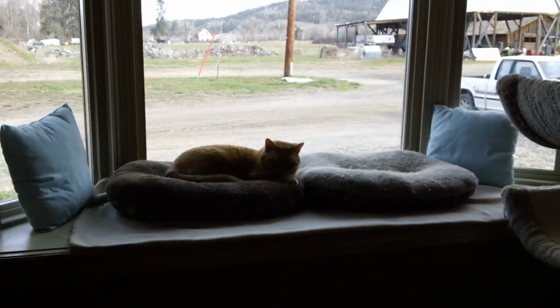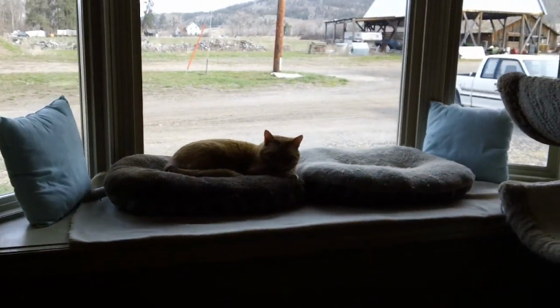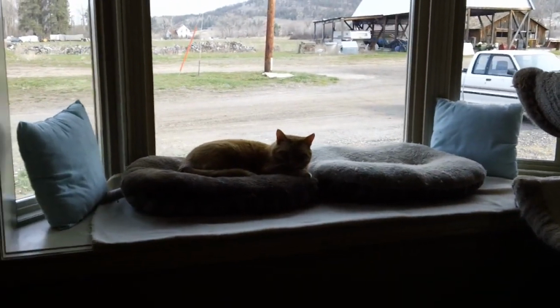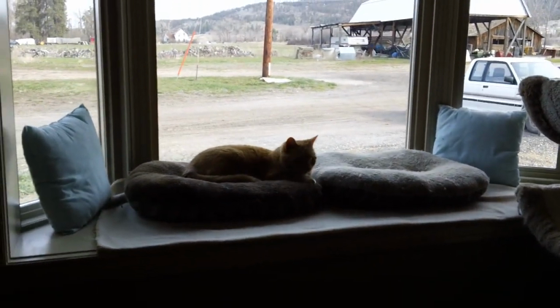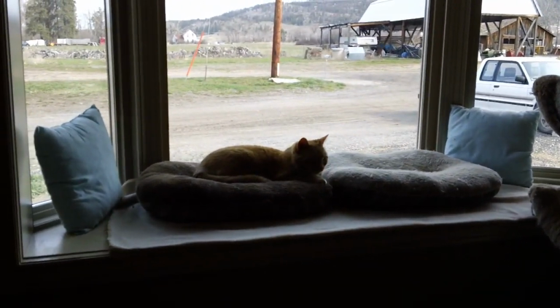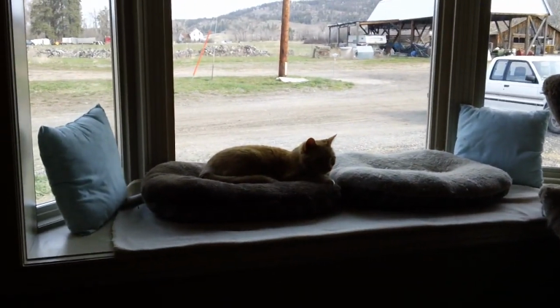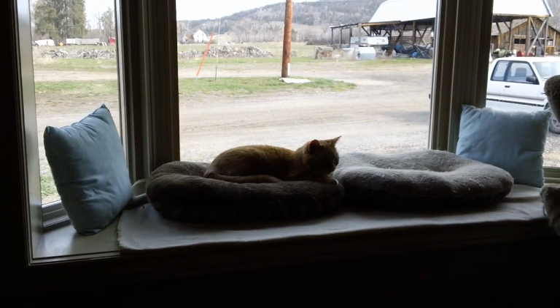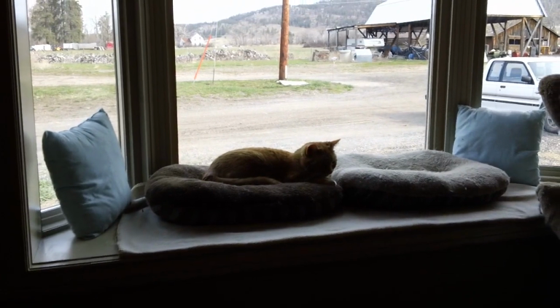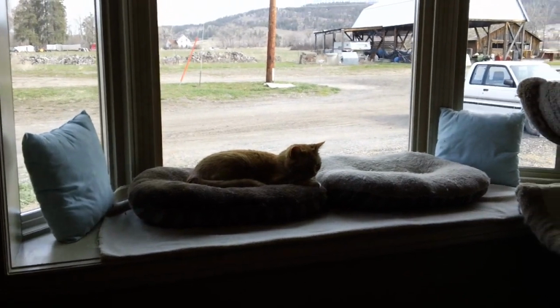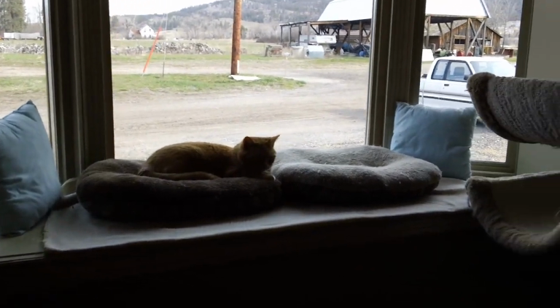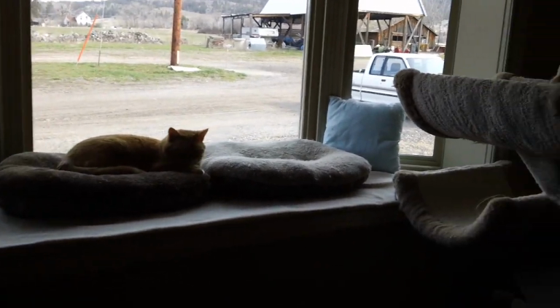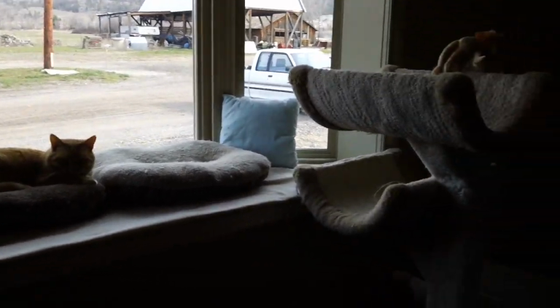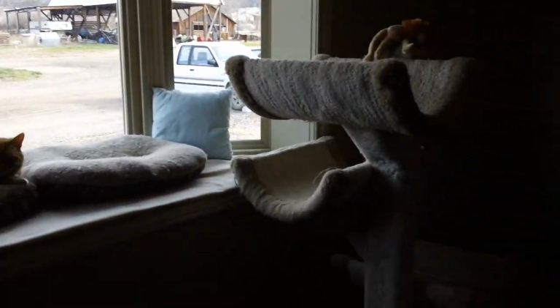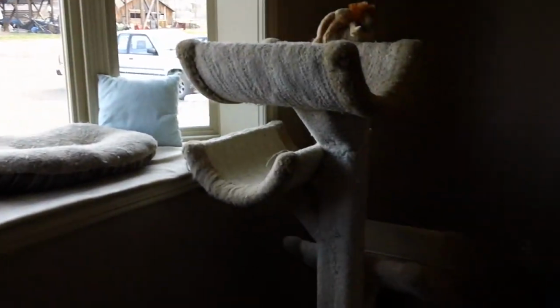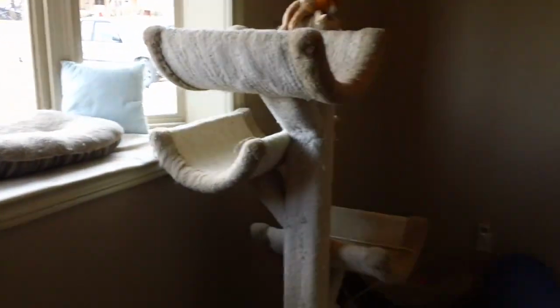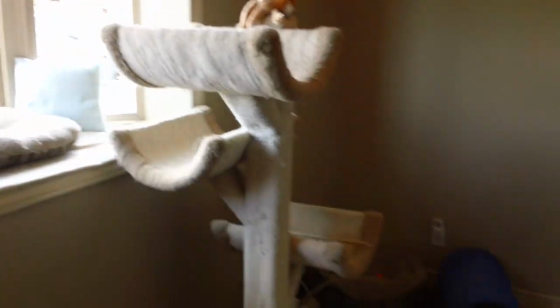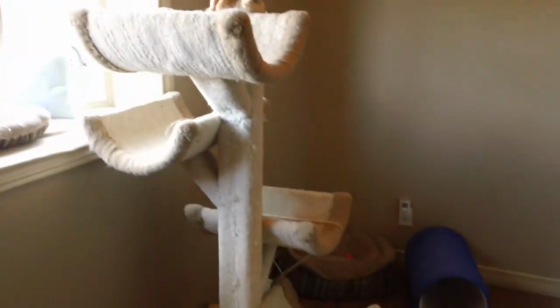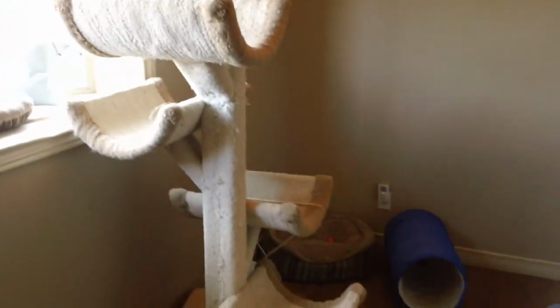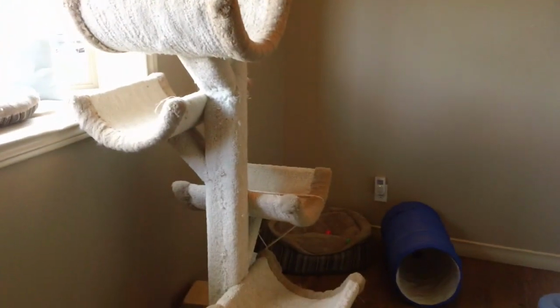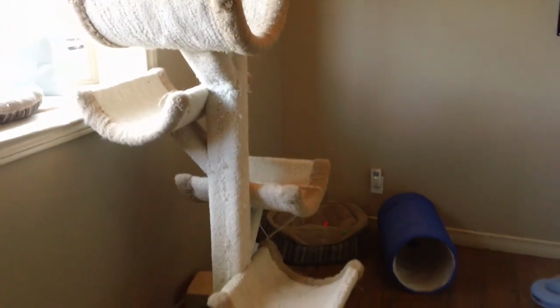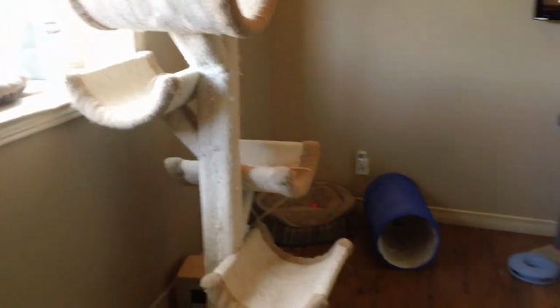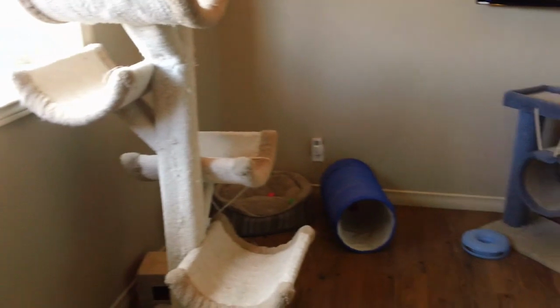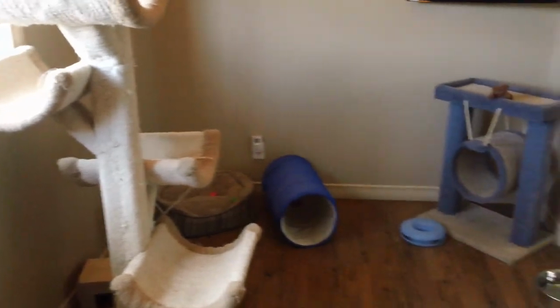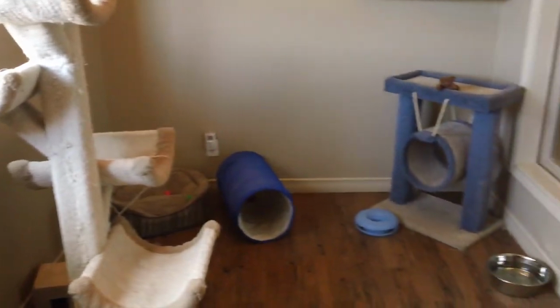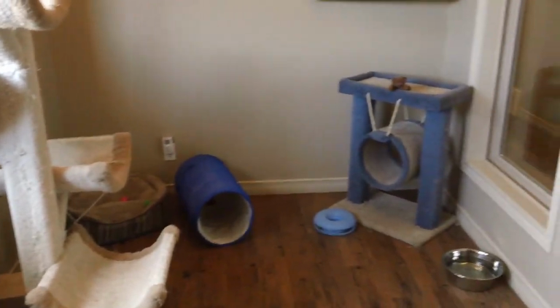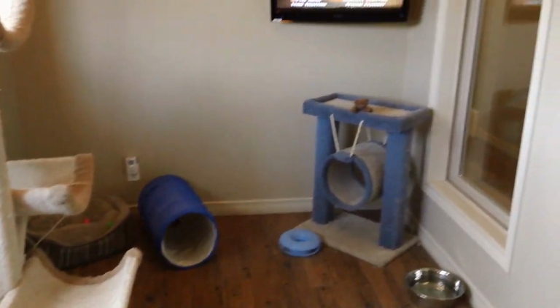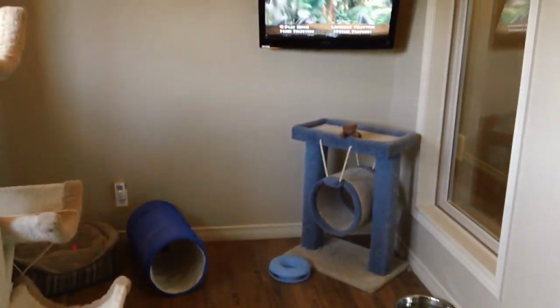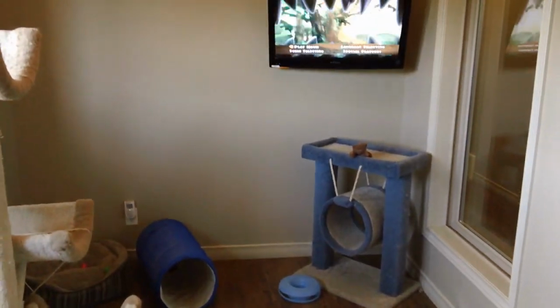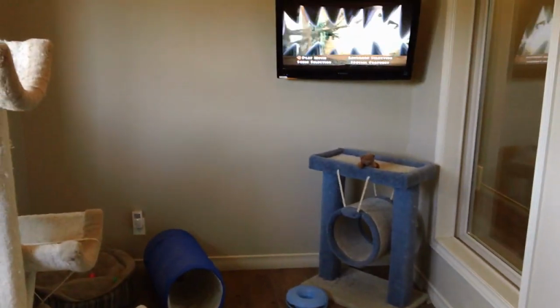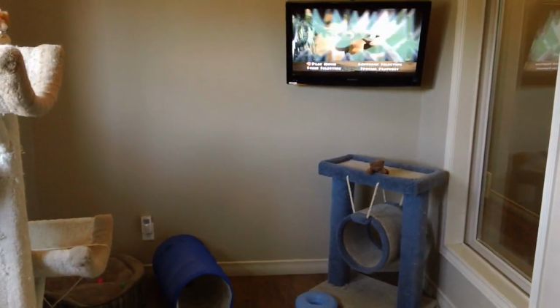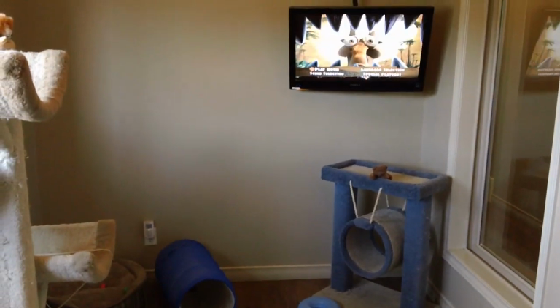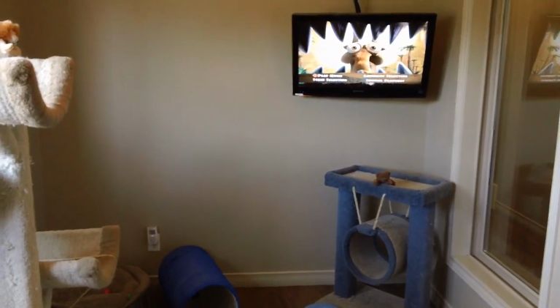Big bay window for them to sun themselves on. Lots of cat toys and stuff to play with here as well.